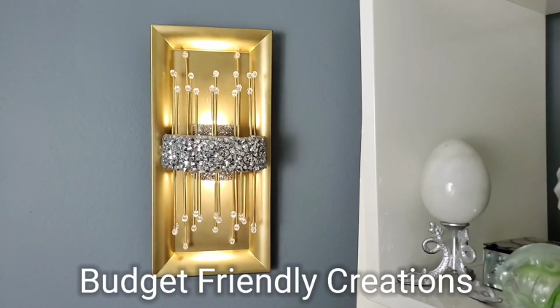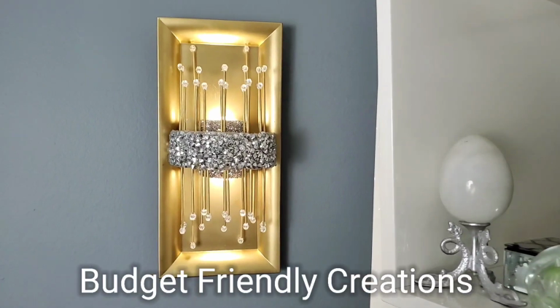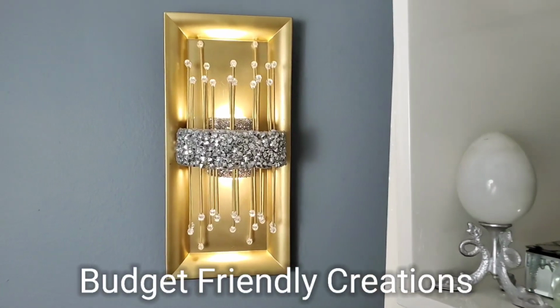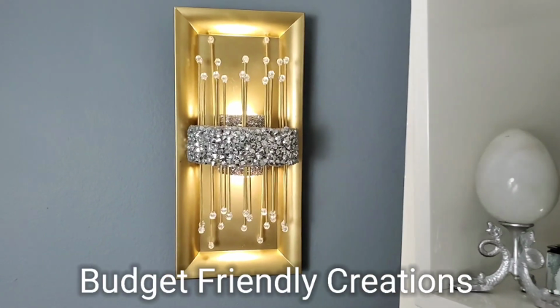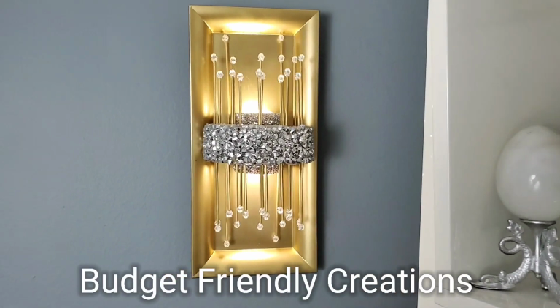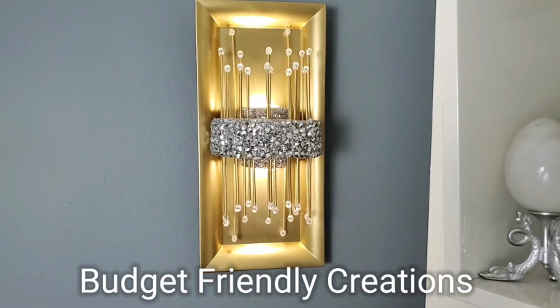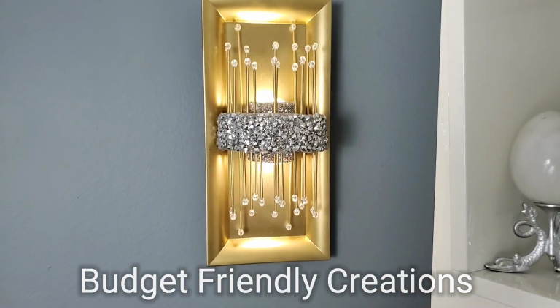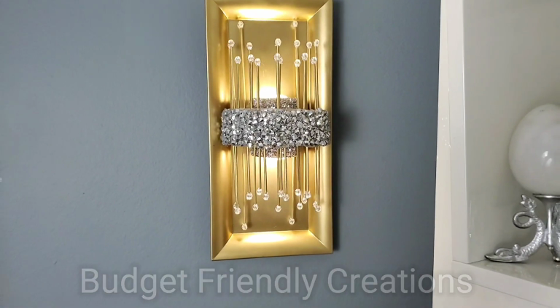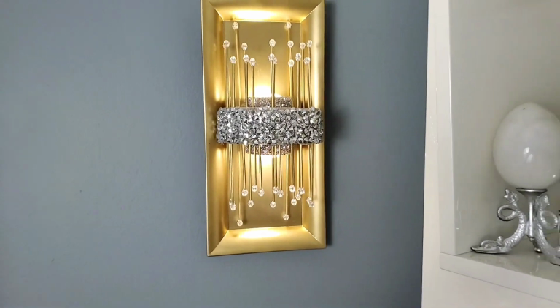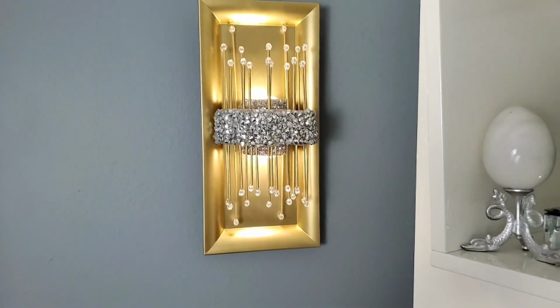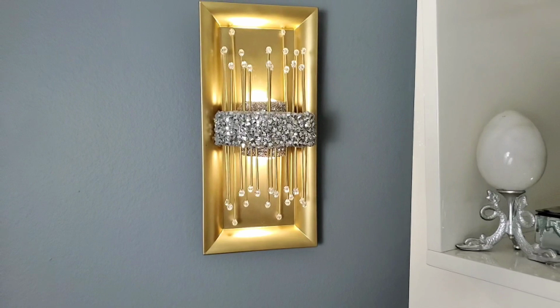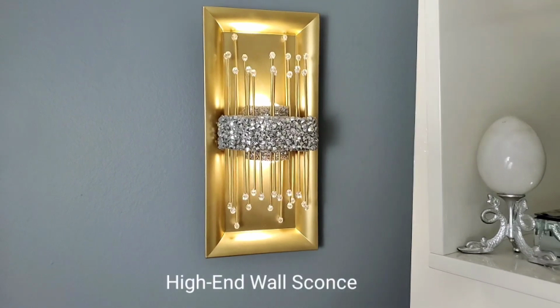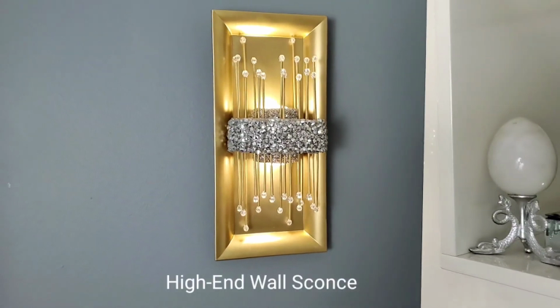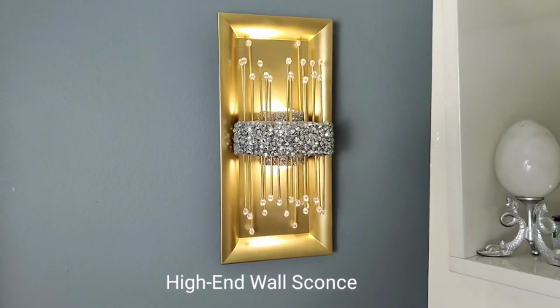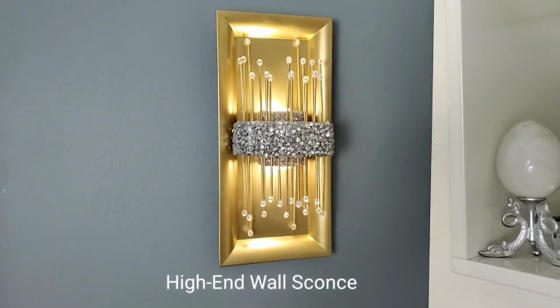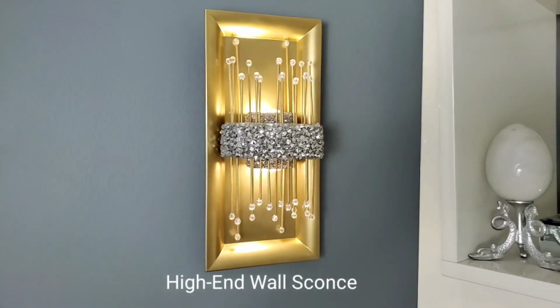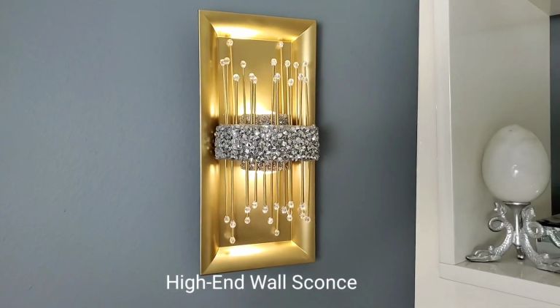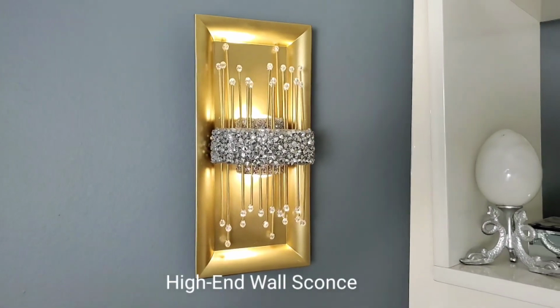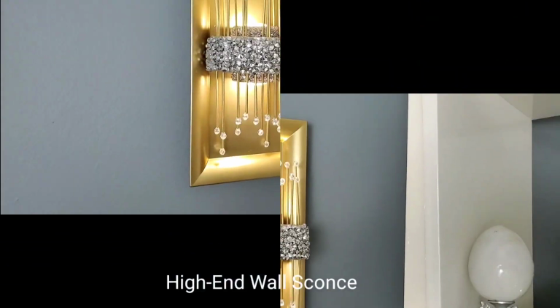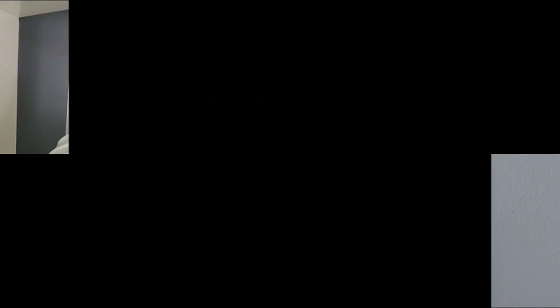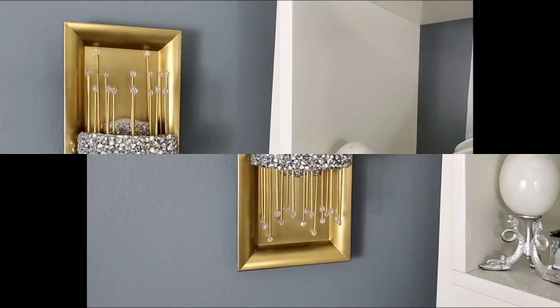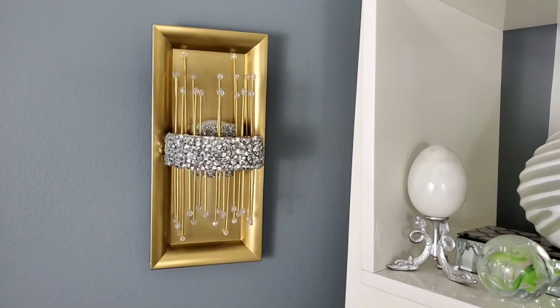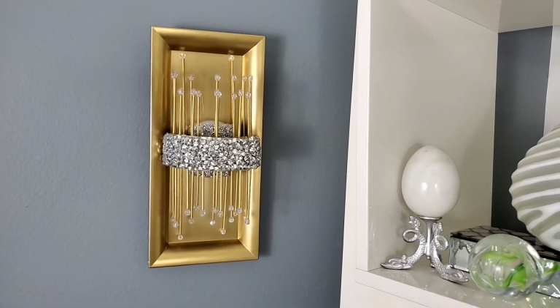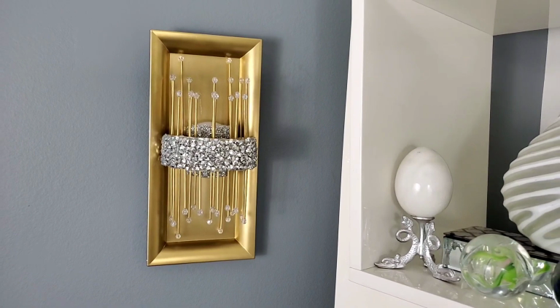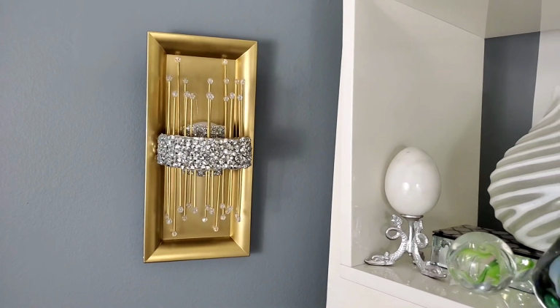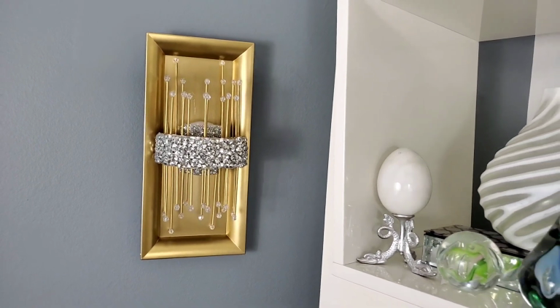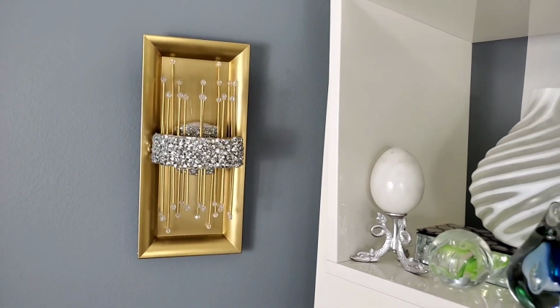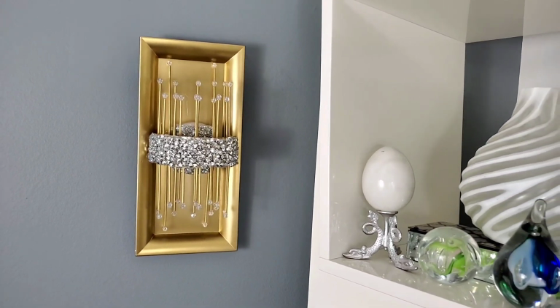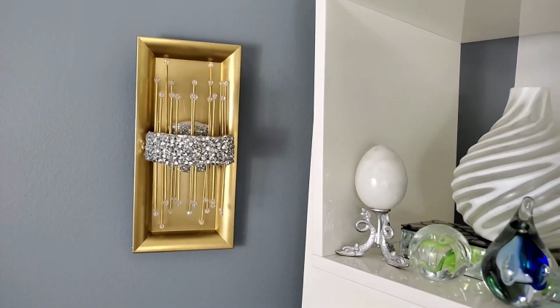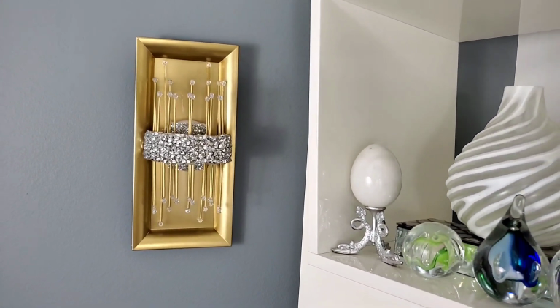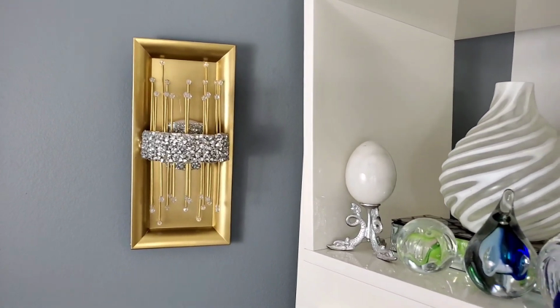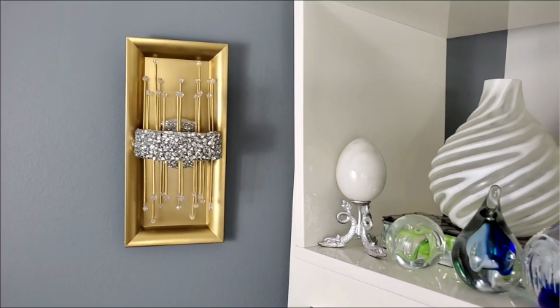Hi guys, welcome to my channel! For today's DIY project we'll be making a high-end wall sconce. This is a glam DIY wall sconce and I used mostly Dollar Tree items to make this, so let's jump right into the project.